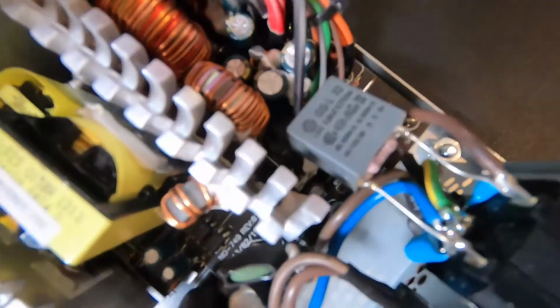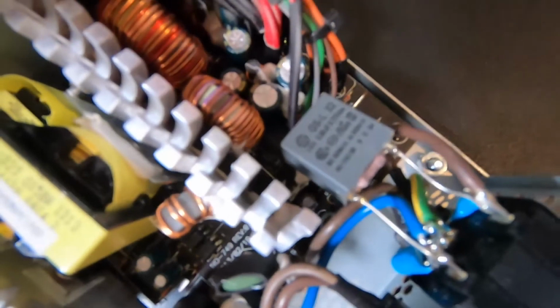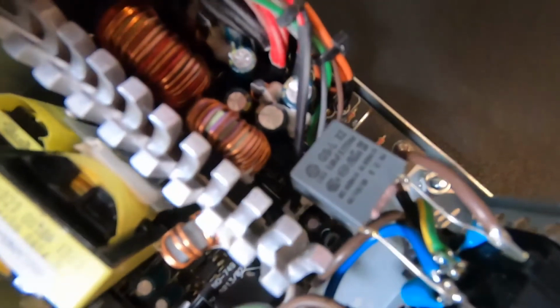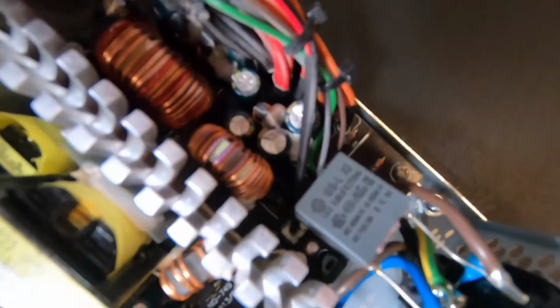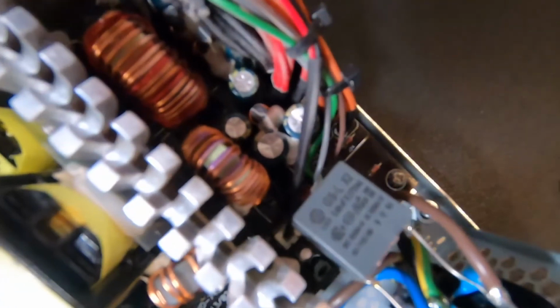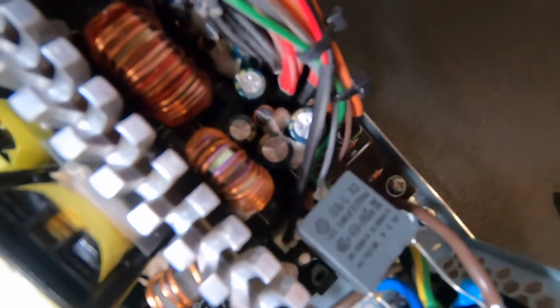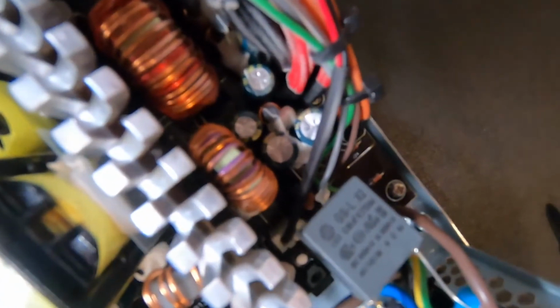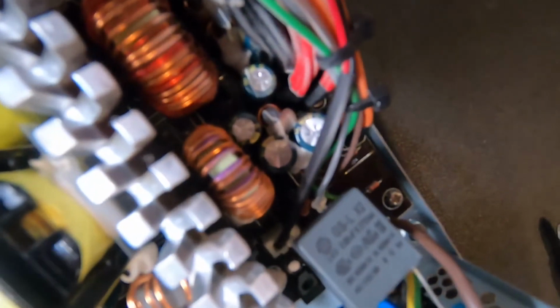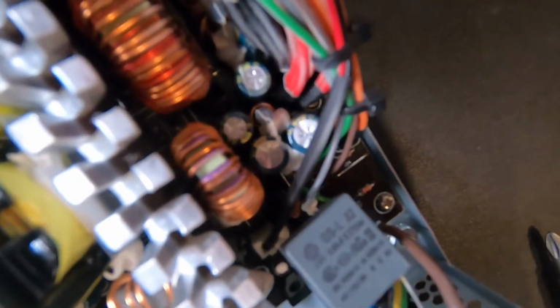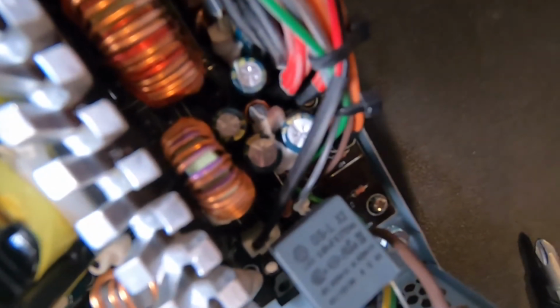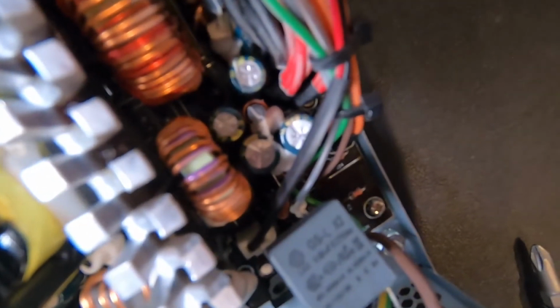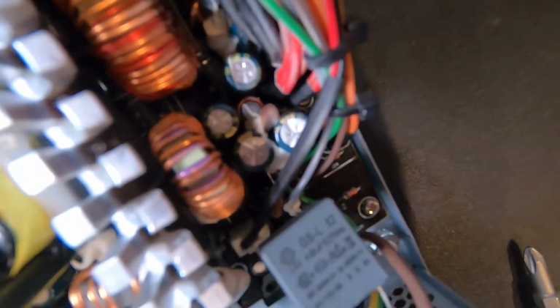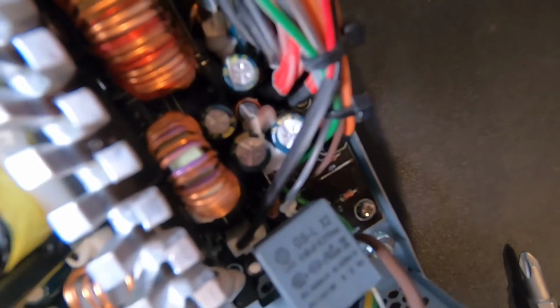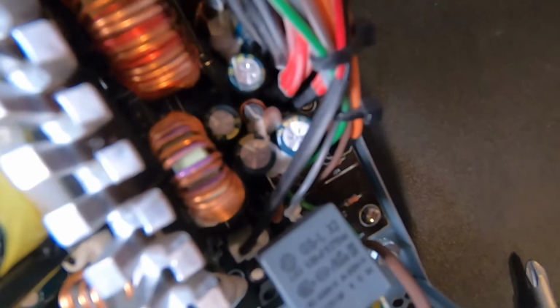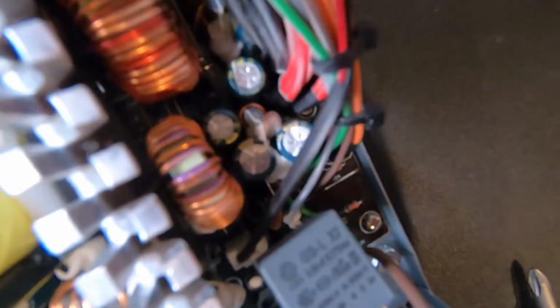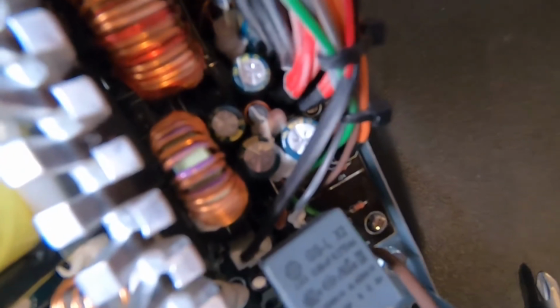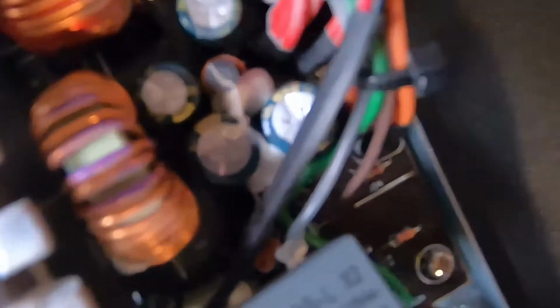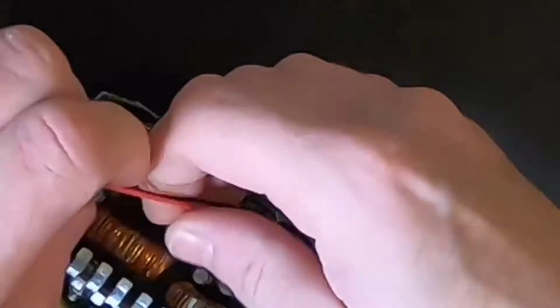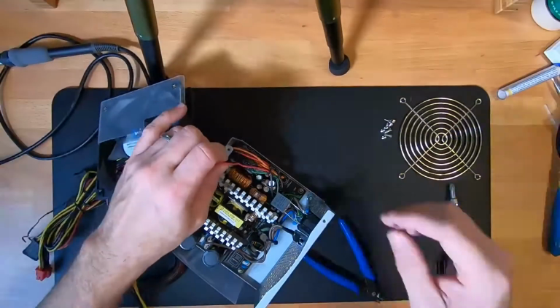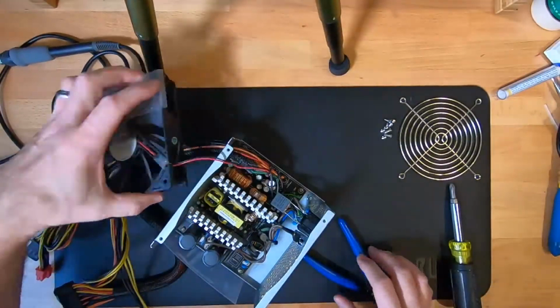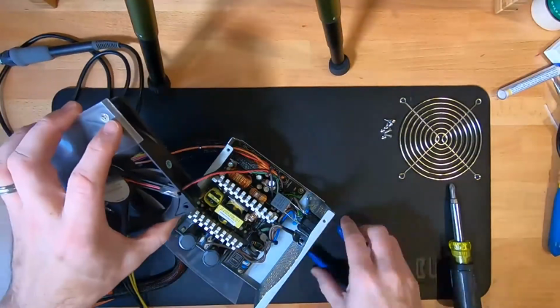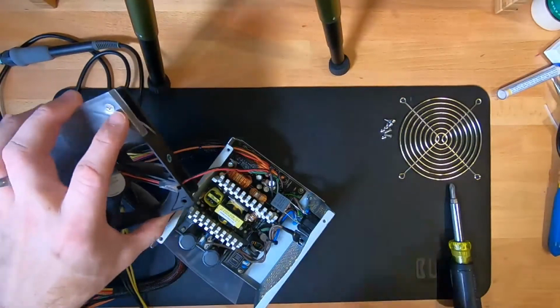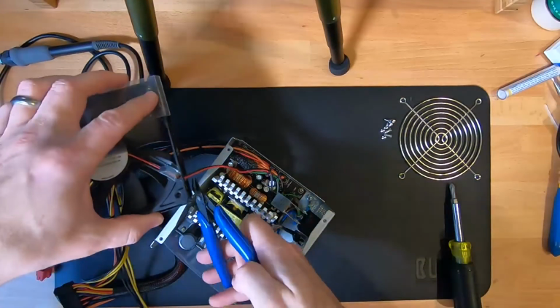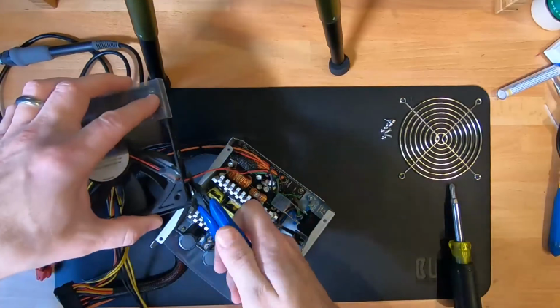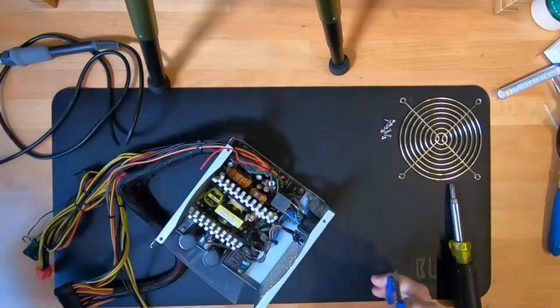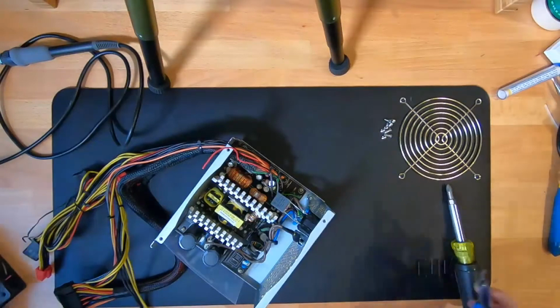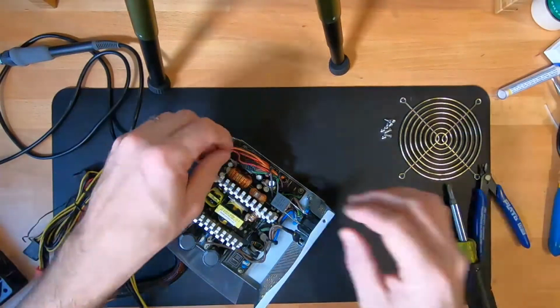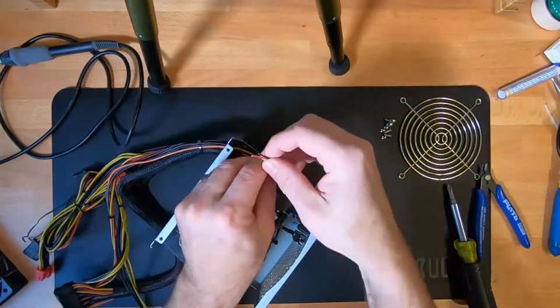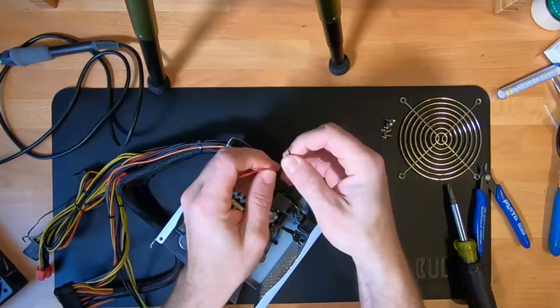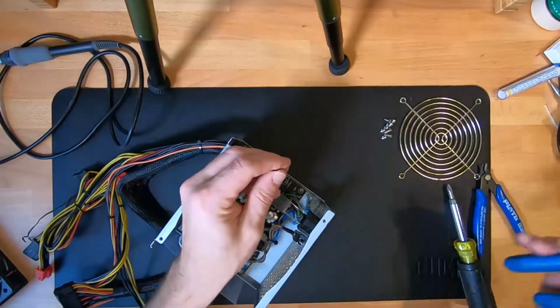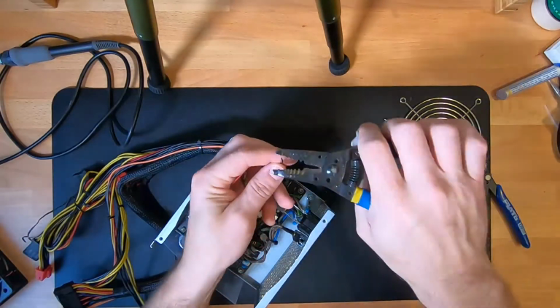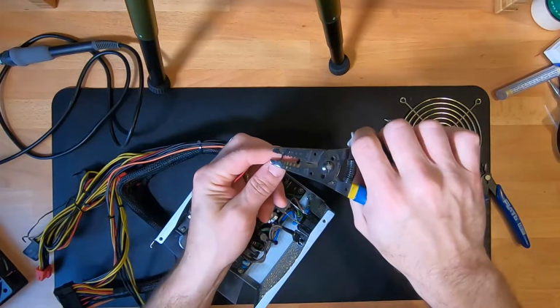In this instance, my fan is plugged in with a white connector. If you have a fan like this, it can be easy to replace if you buy a two-wire fan. Otherwise, cut the wires, strip them, and we're going to solder the new fan on.